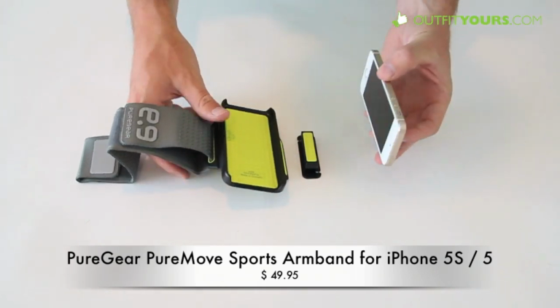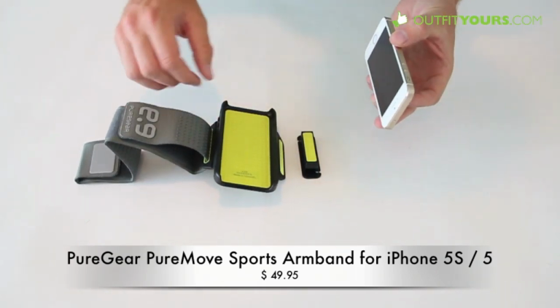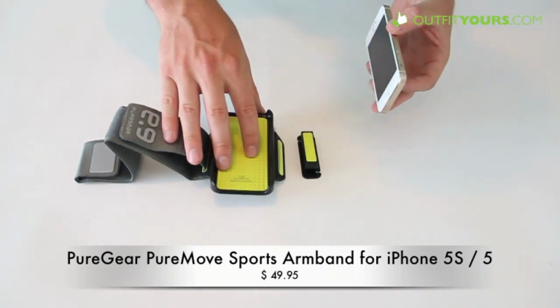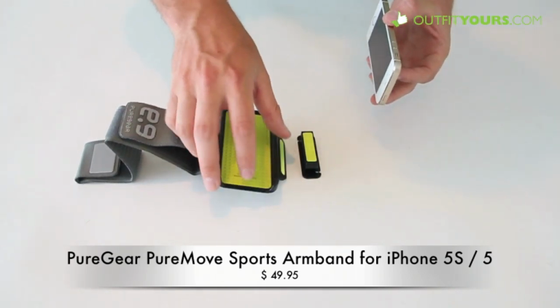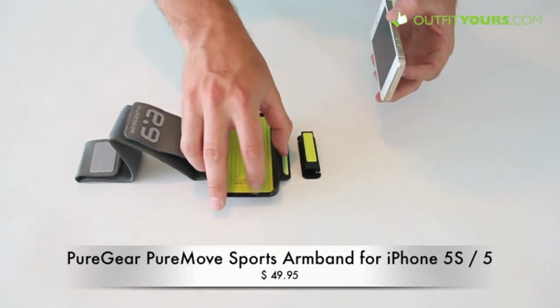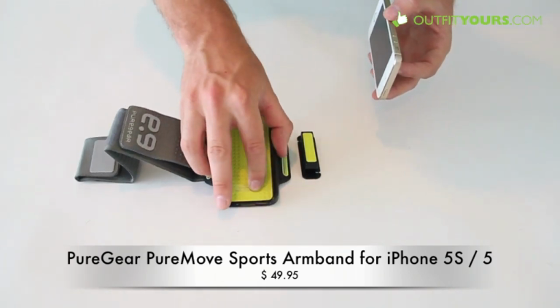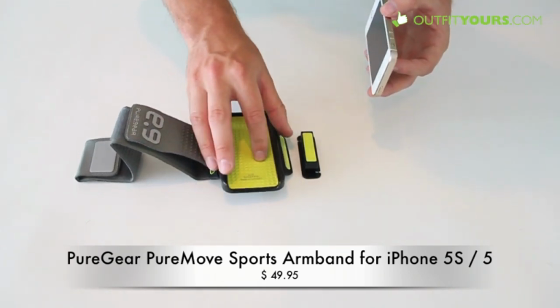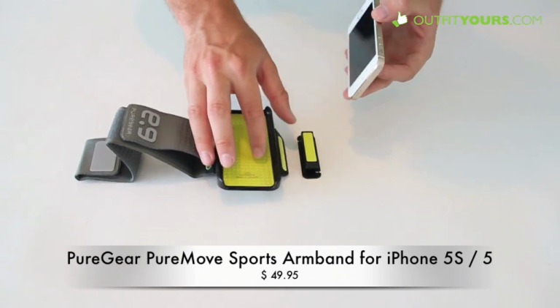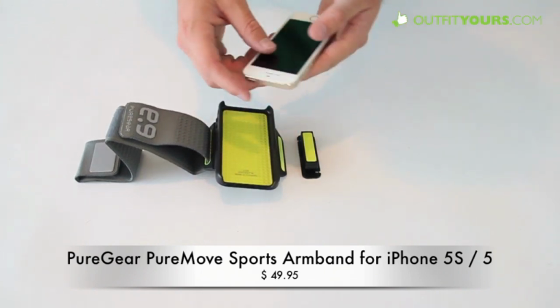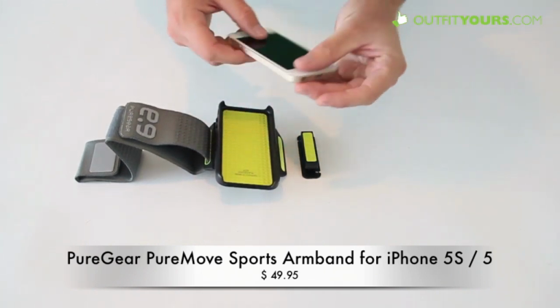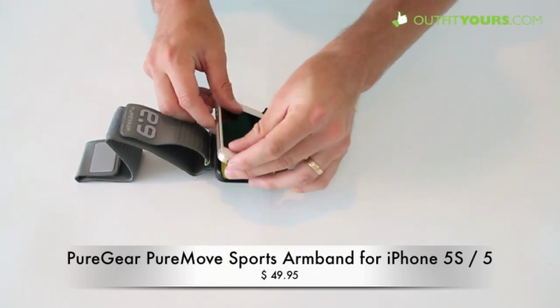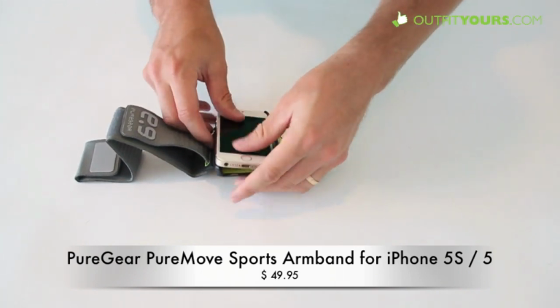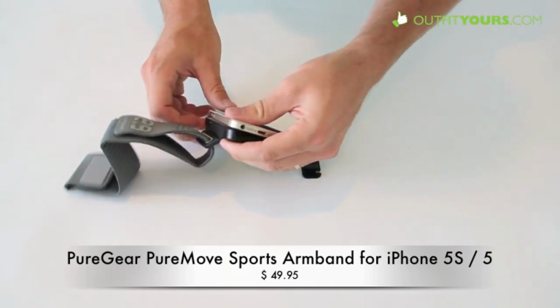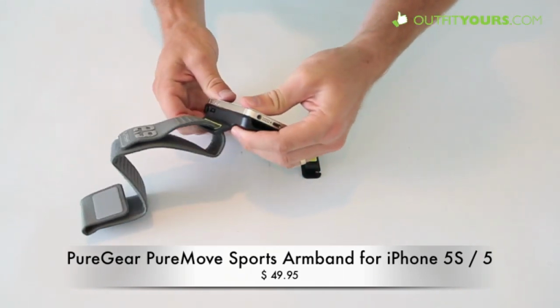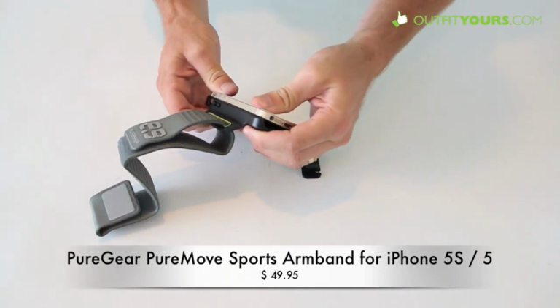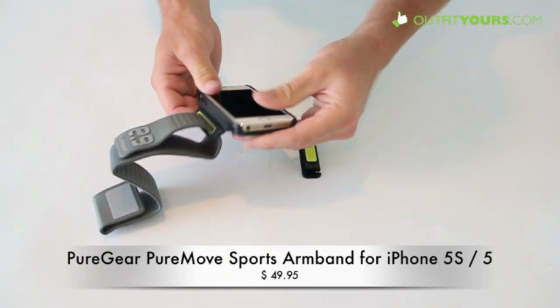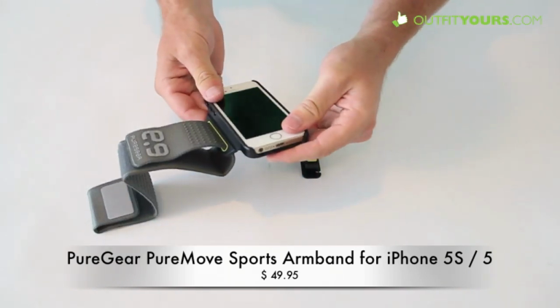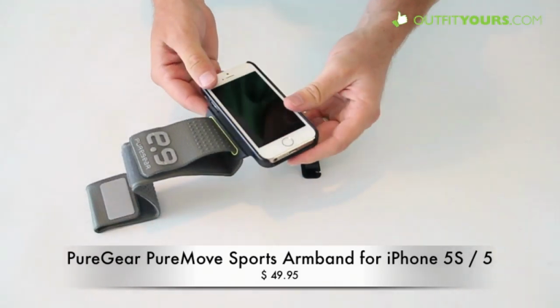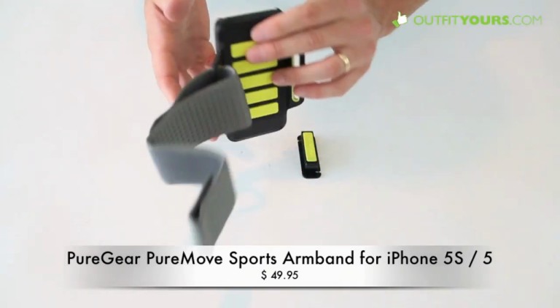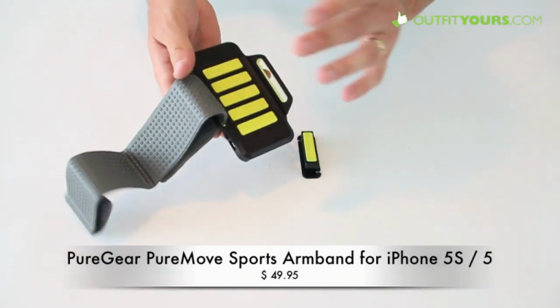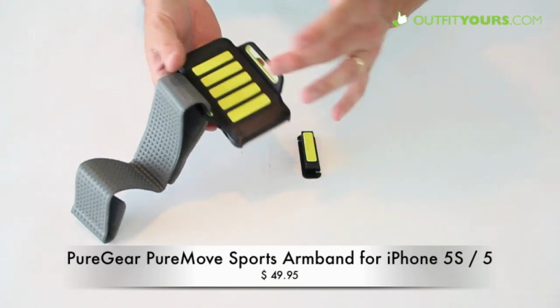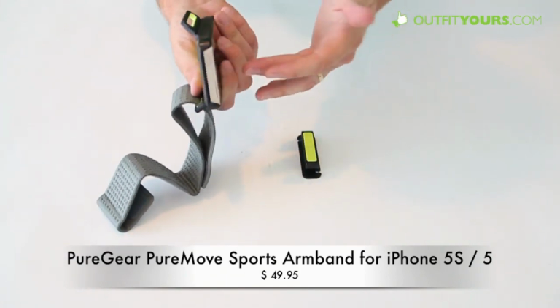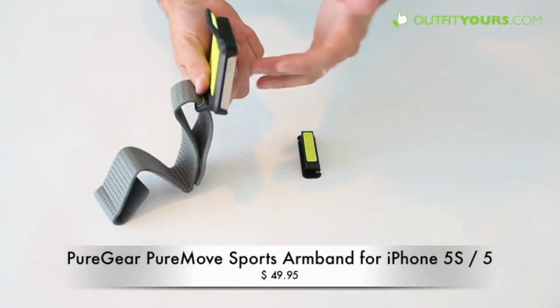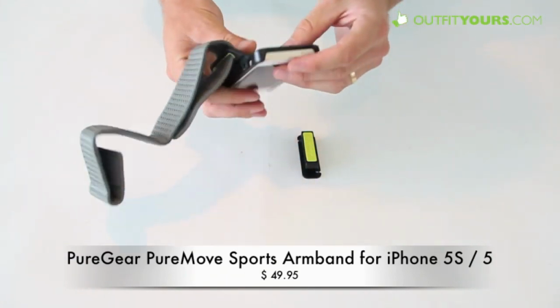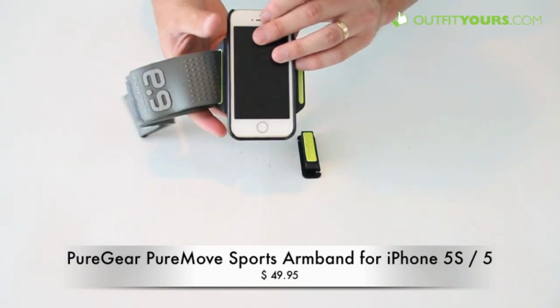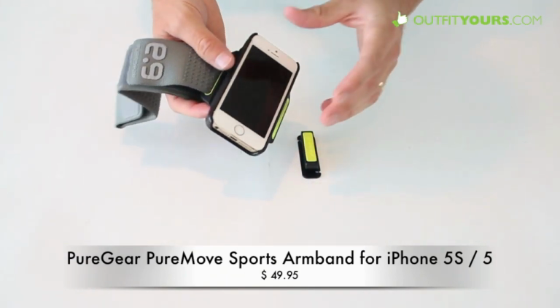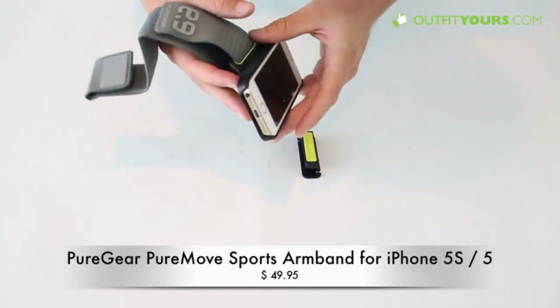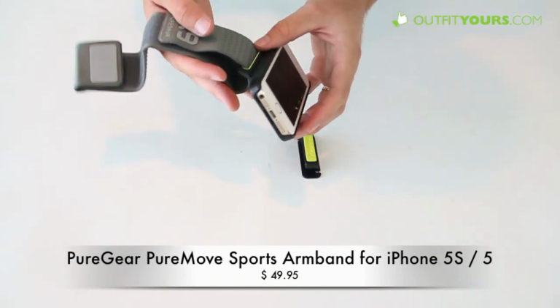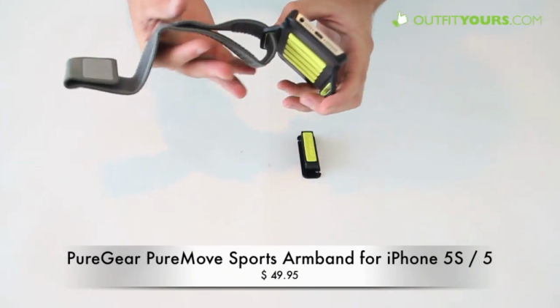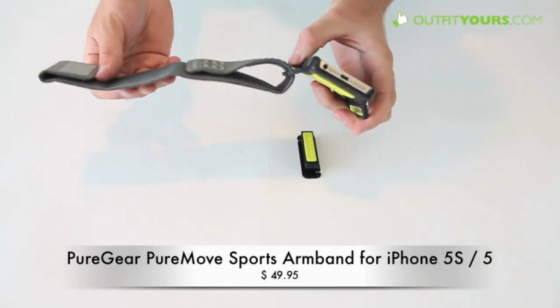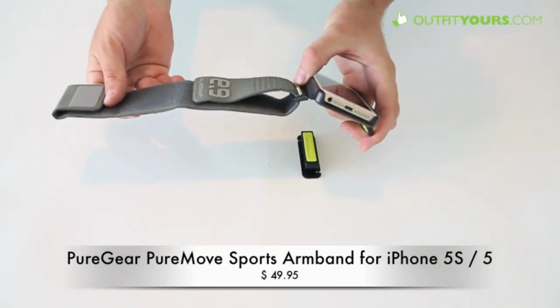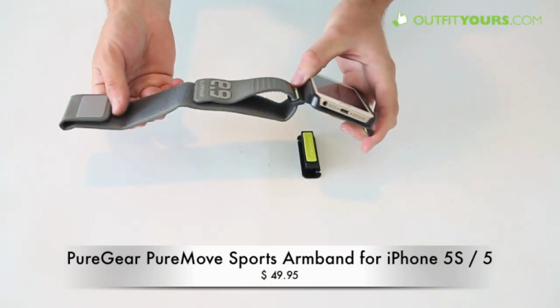The thing we really like about it, it has this hard plastic type case with this padded interior. It's very protective. You just pop your iPhone in — I have the iPhone 5S — but it will work for iPhone 5 or iPhone 5C.